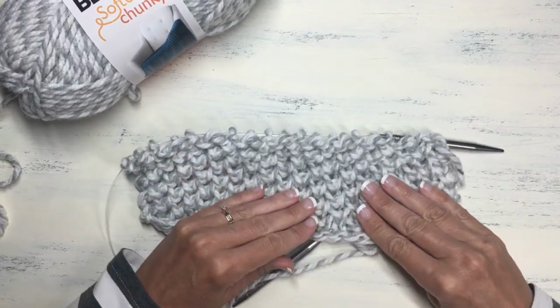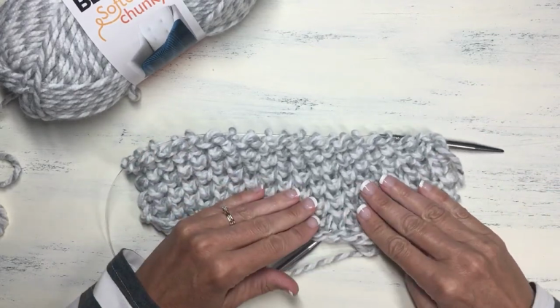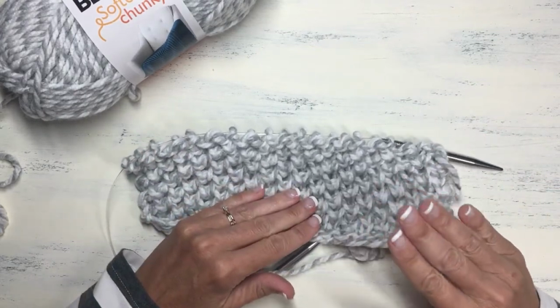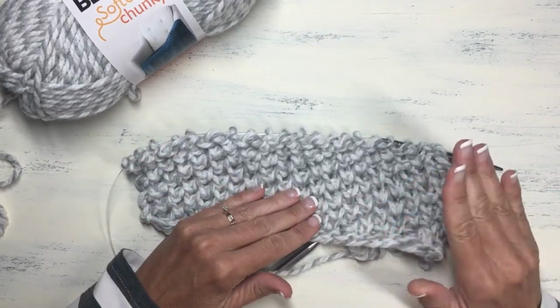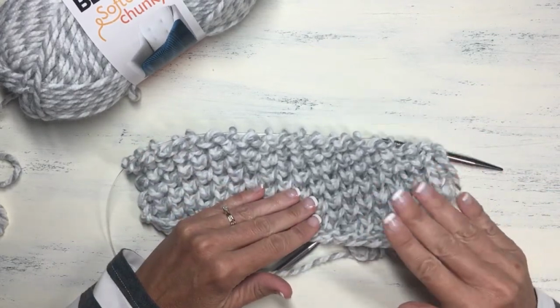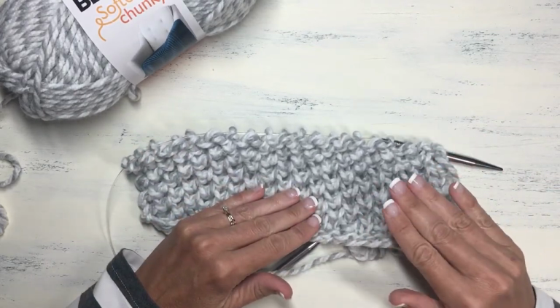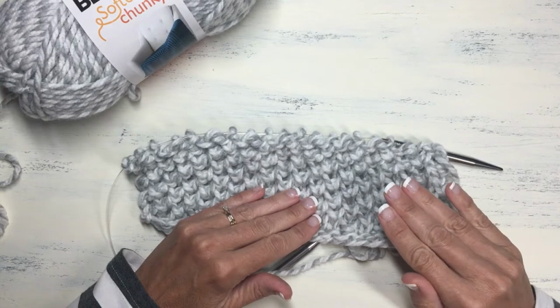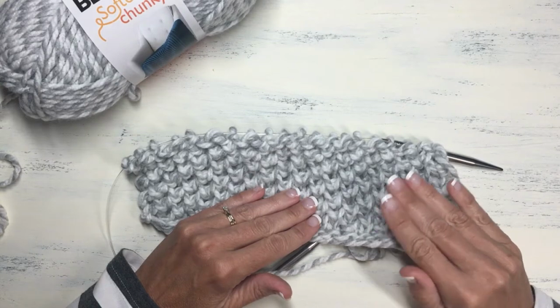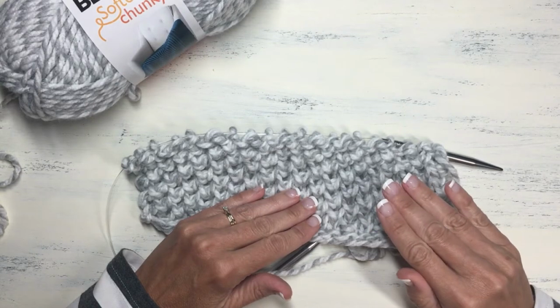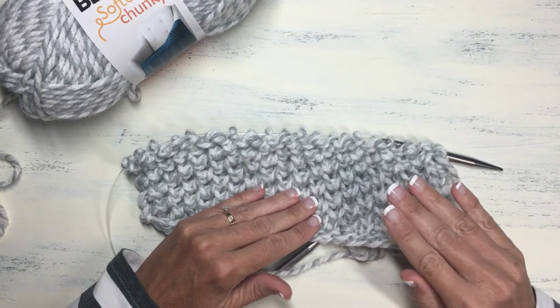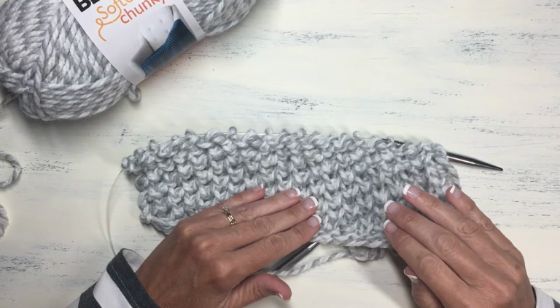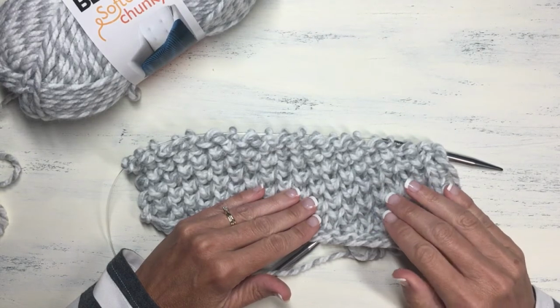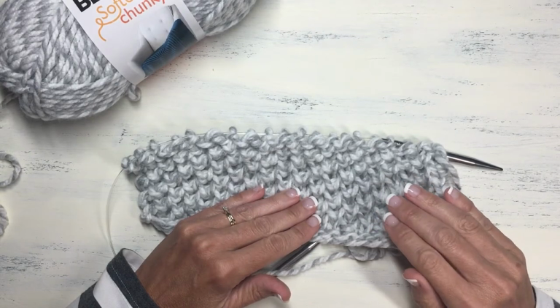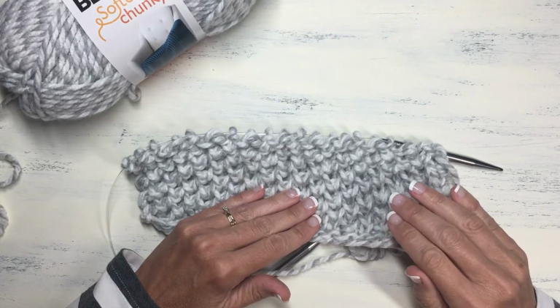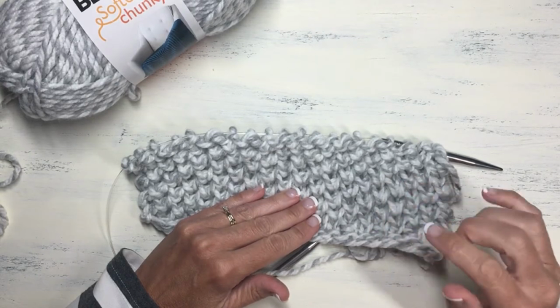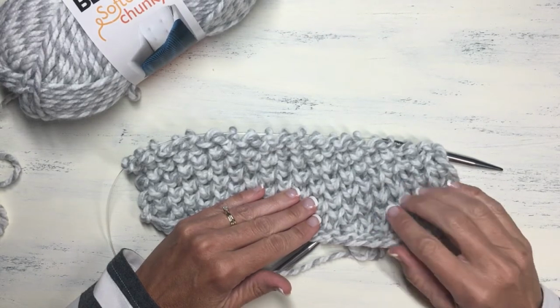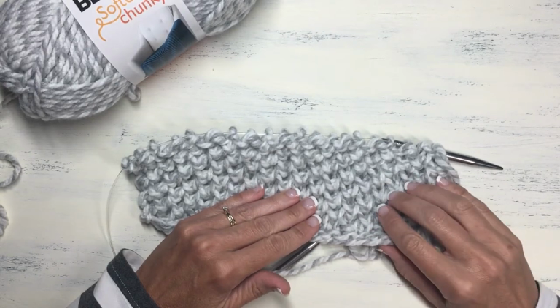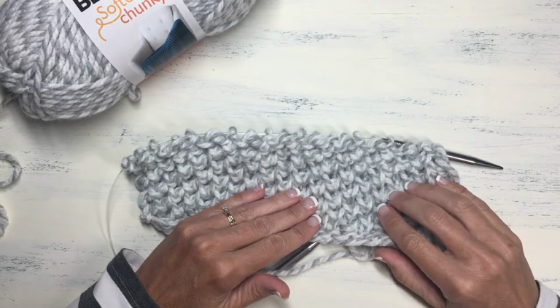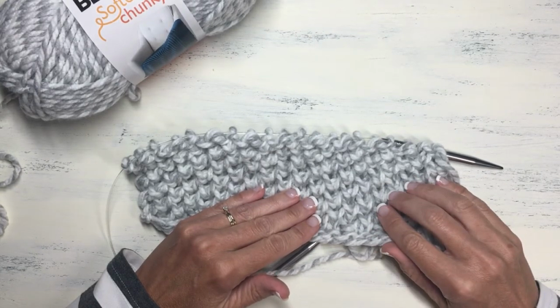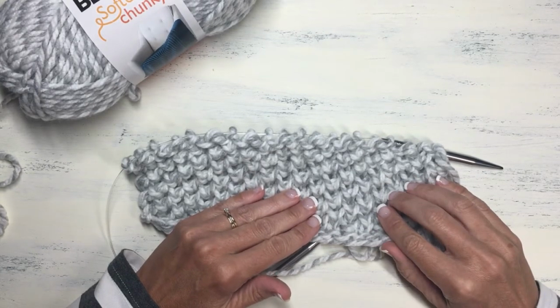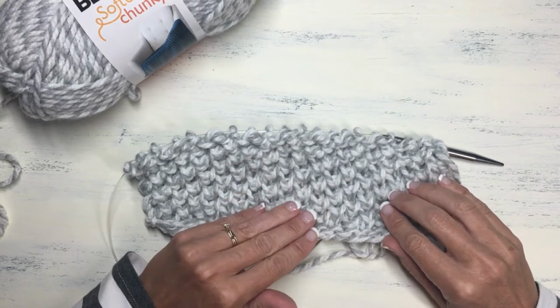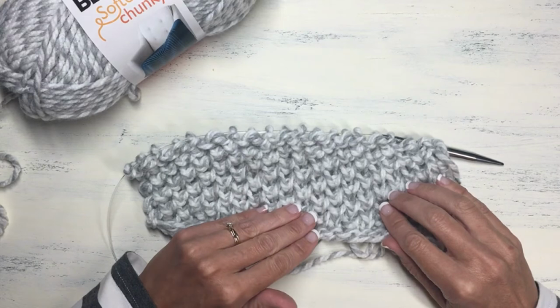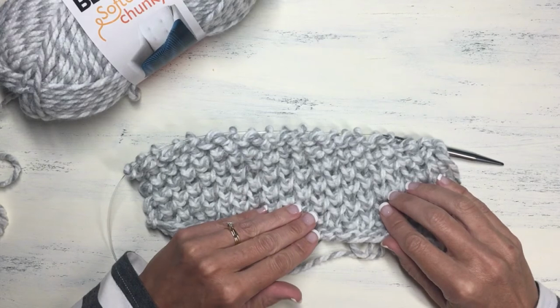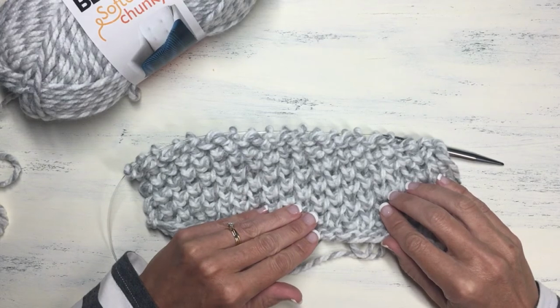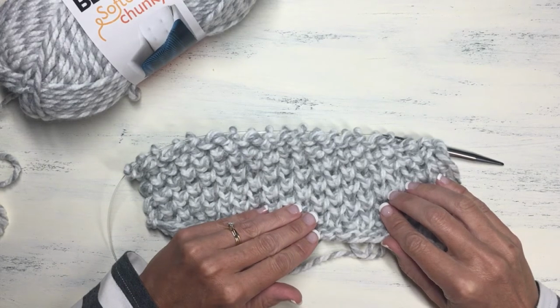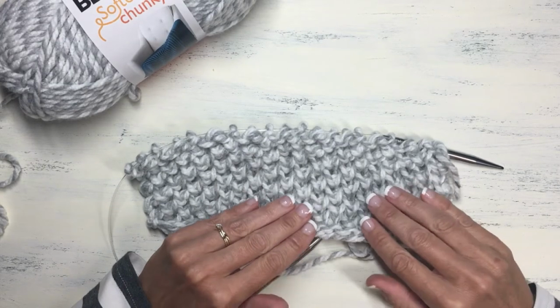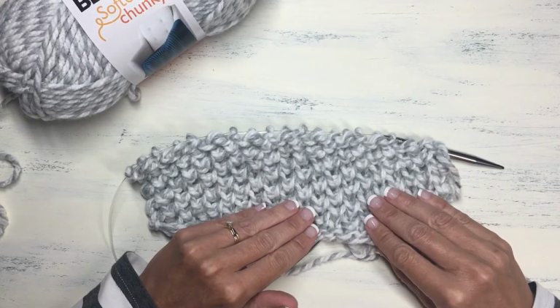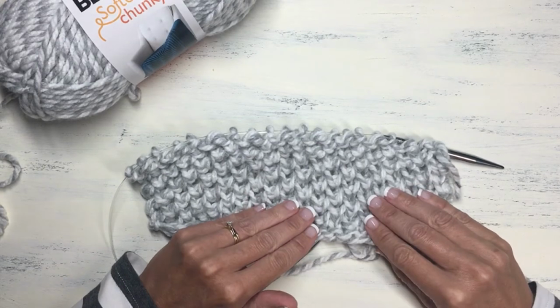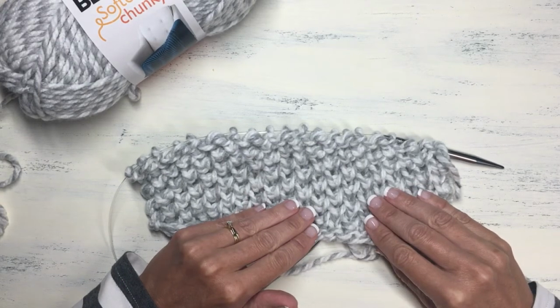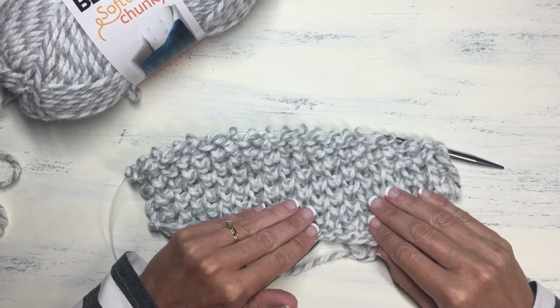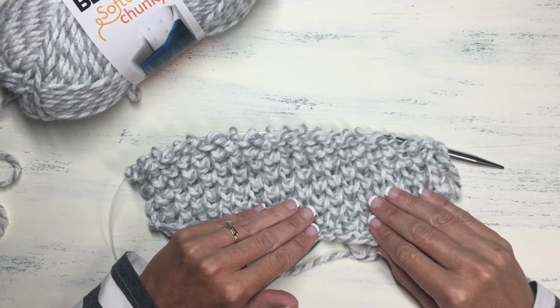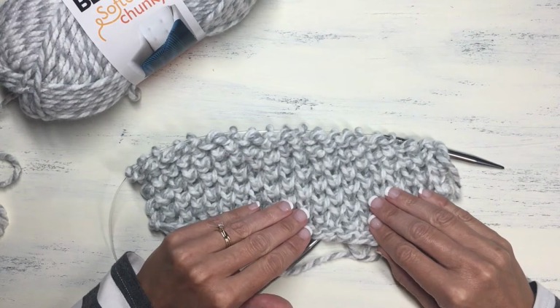If you'd like the full description and pattern for this baby blanket, I will have a link to that pattern in my description below. So let's take a look at the materials that I used for this.